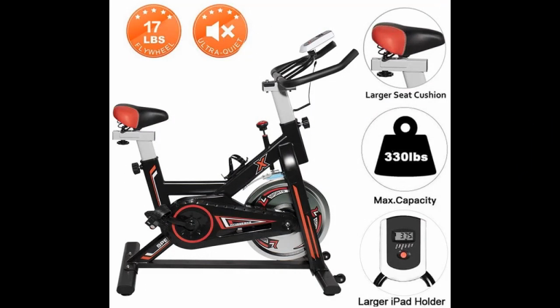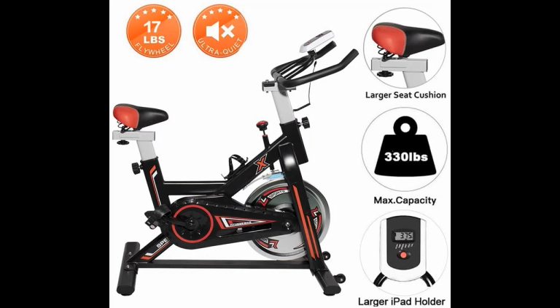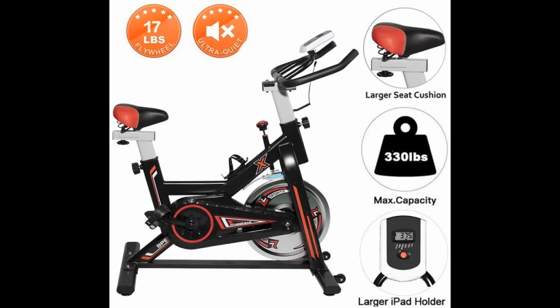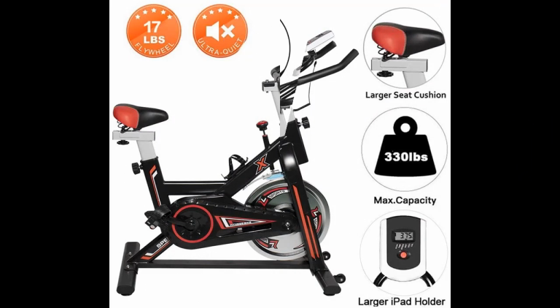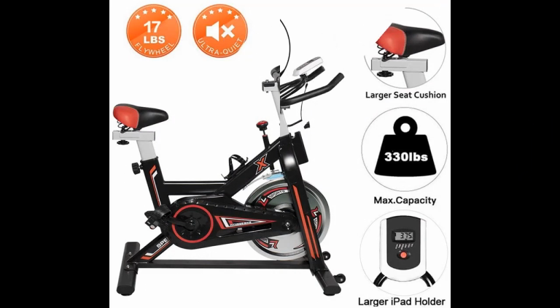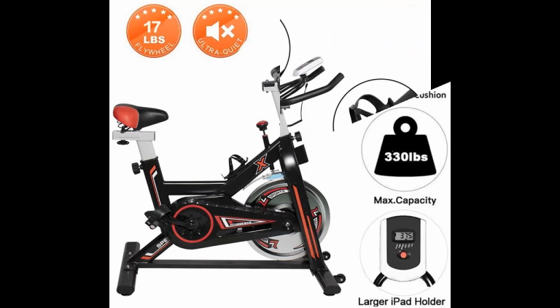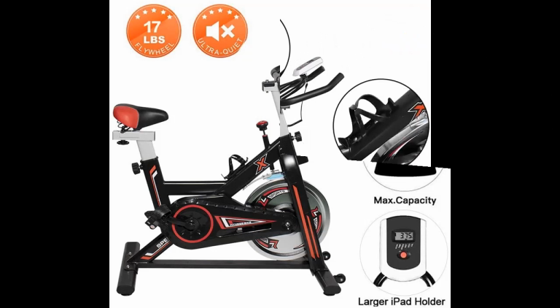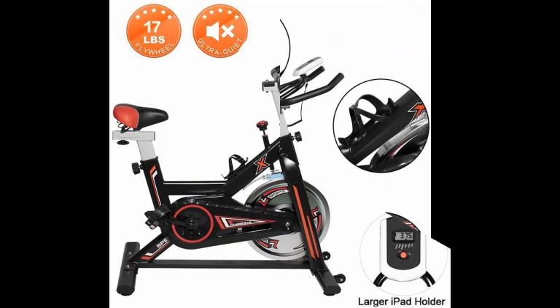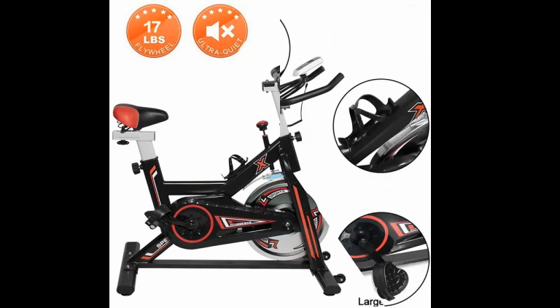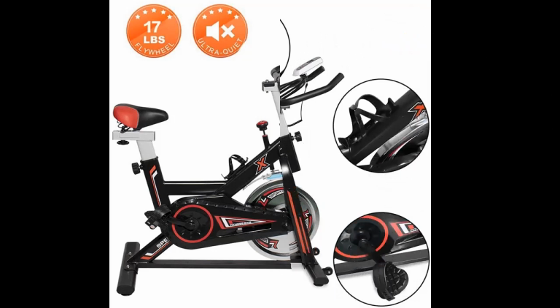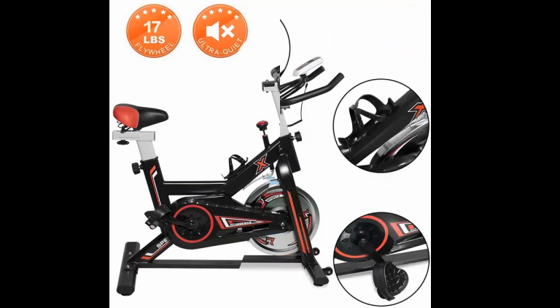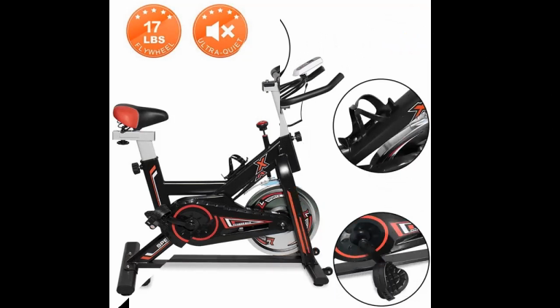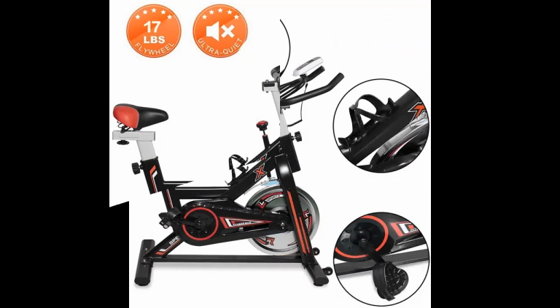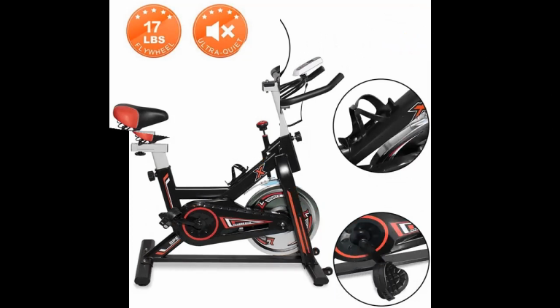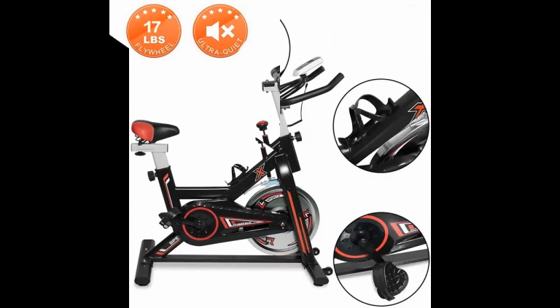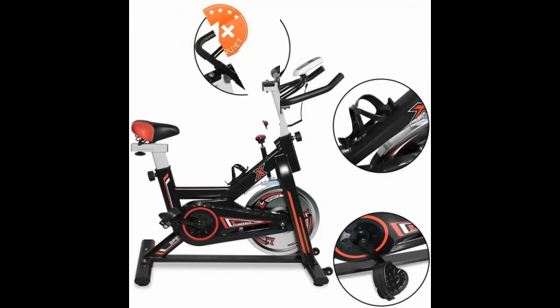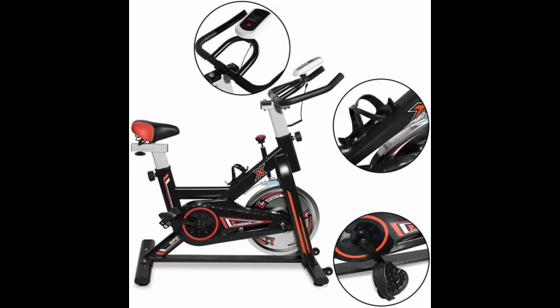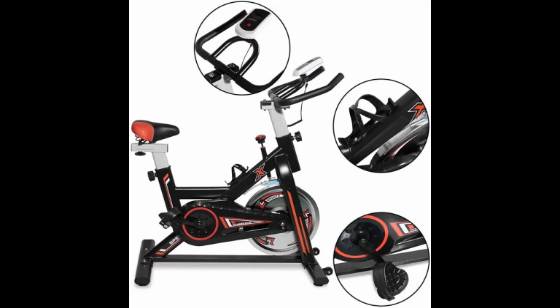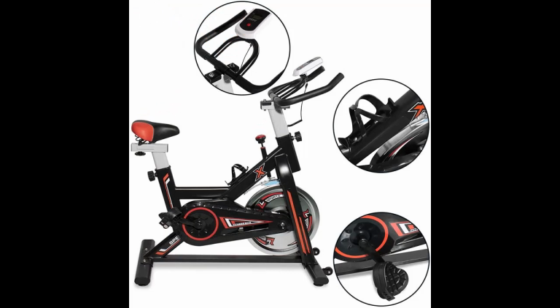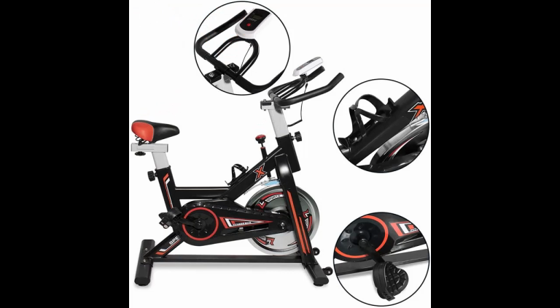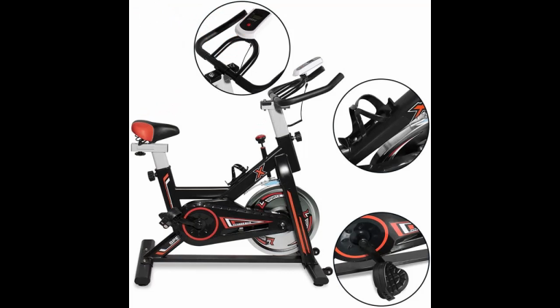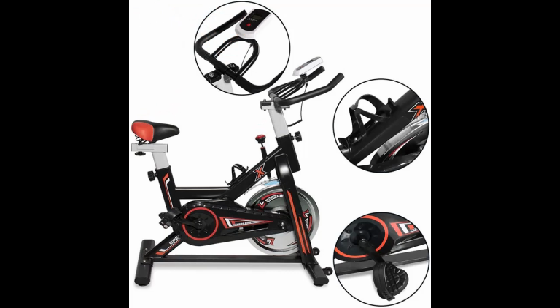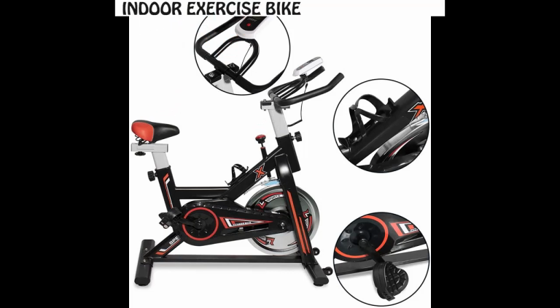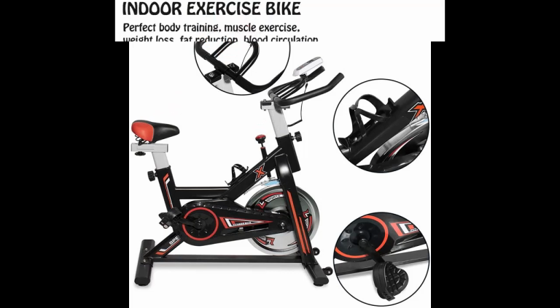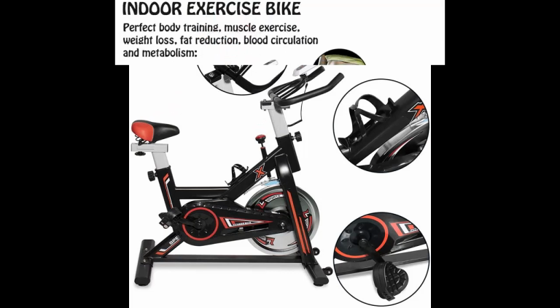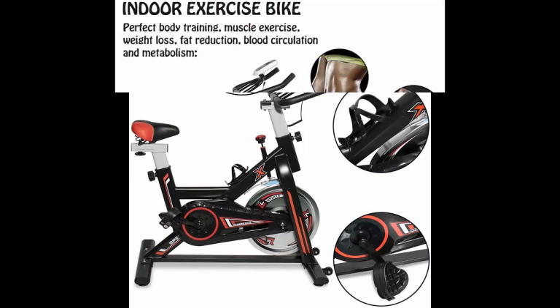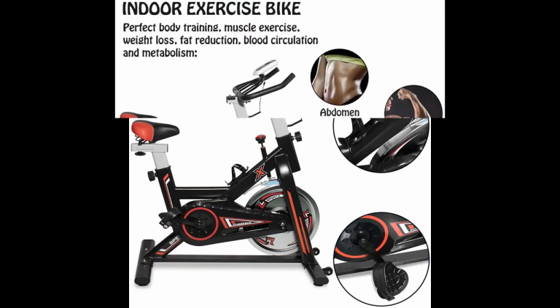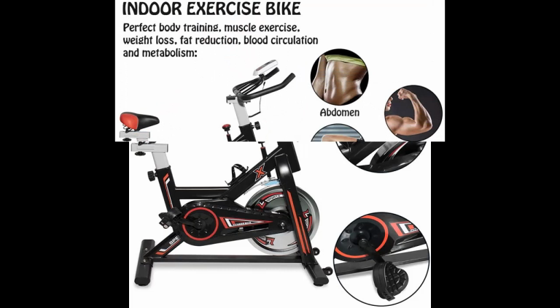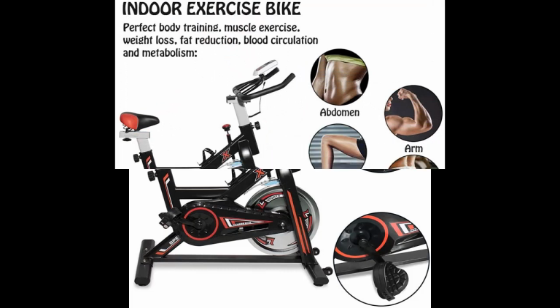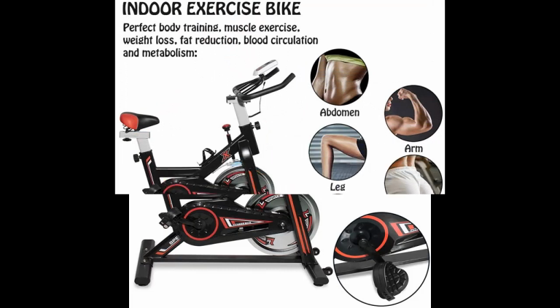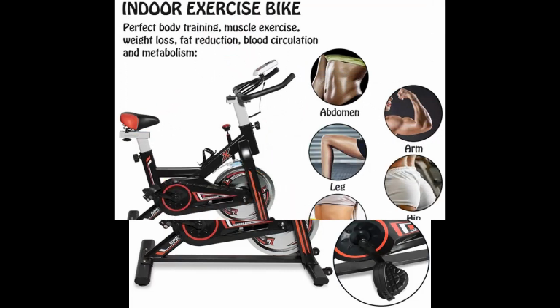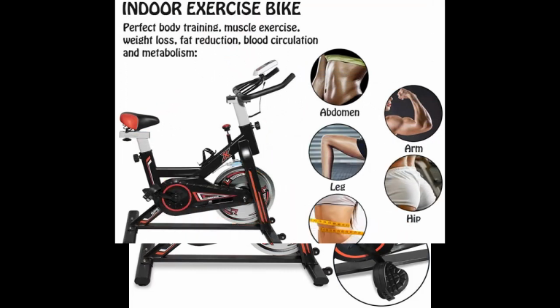Bicycles that support multi-hand grip and high-interval training can perform high-intensity aerobic exercise. Magneto resistance produces an incredibly smooth and almost silent ride, helping you get a better cardio and metabolic fitness program.